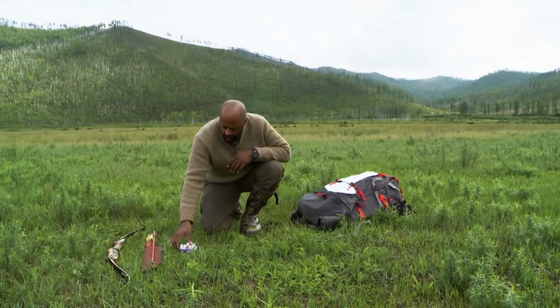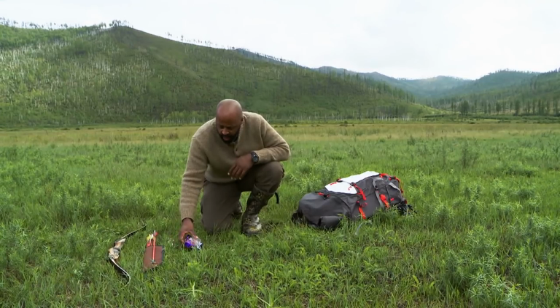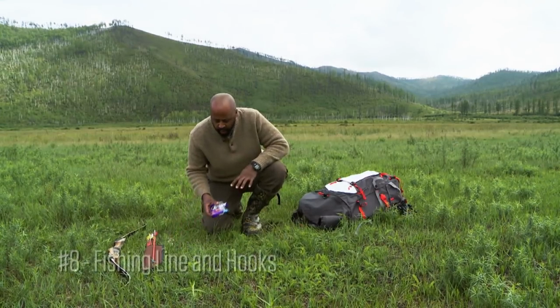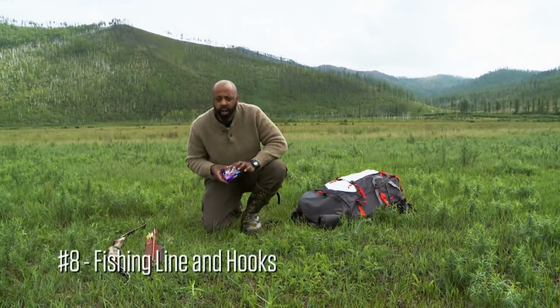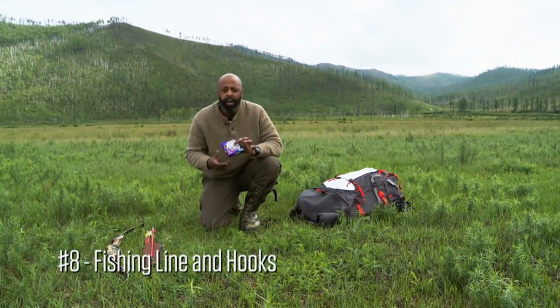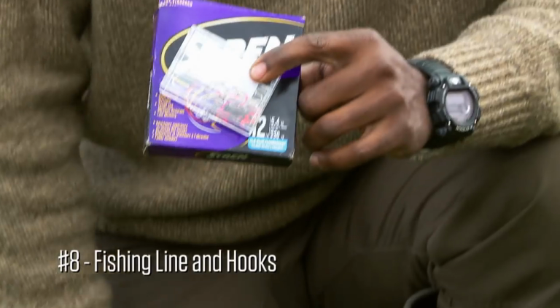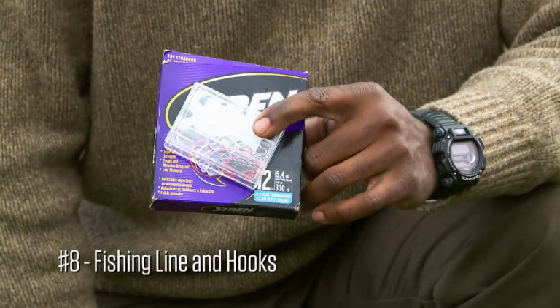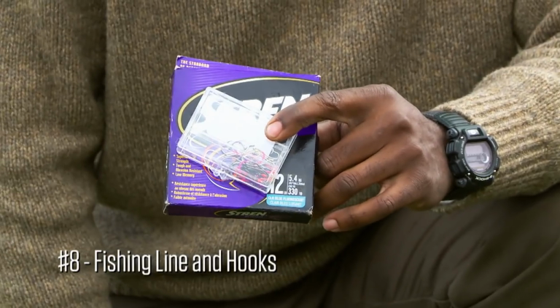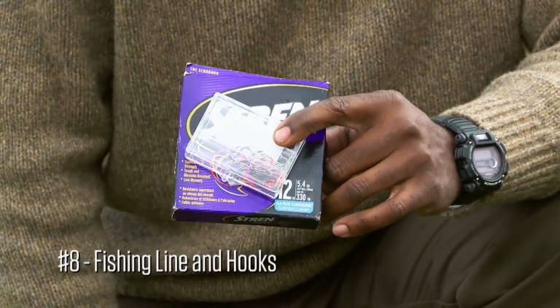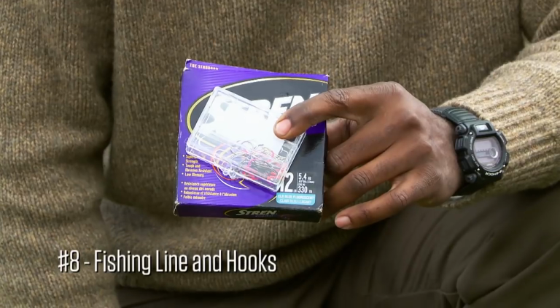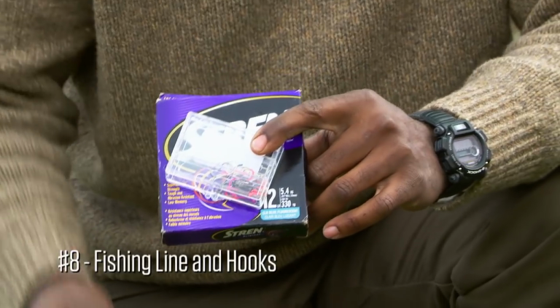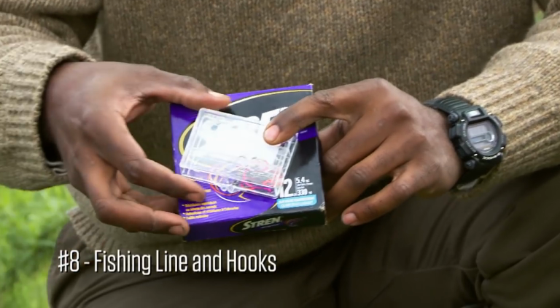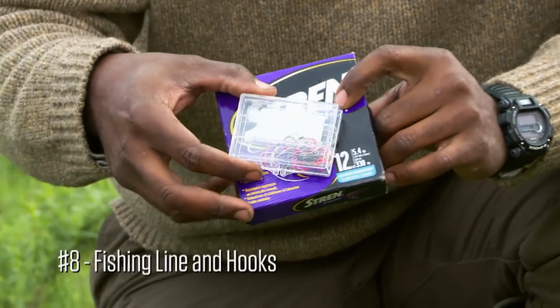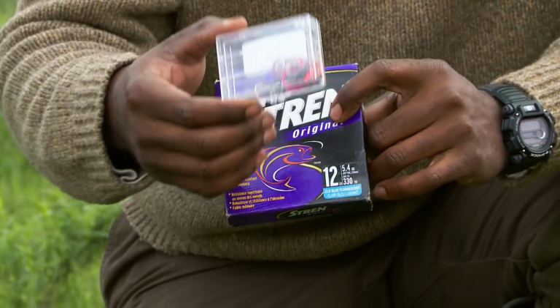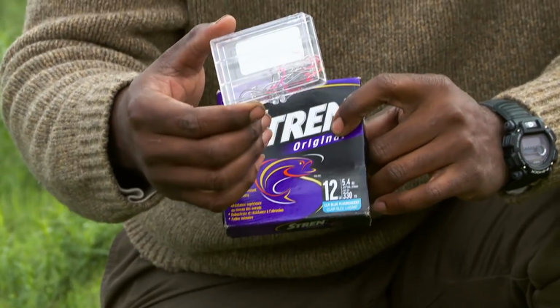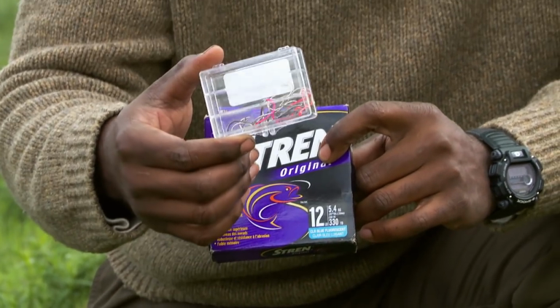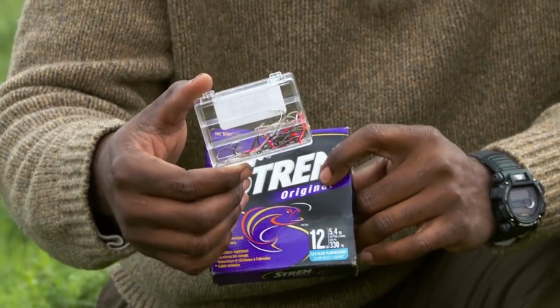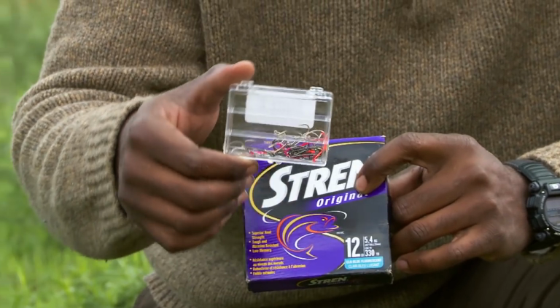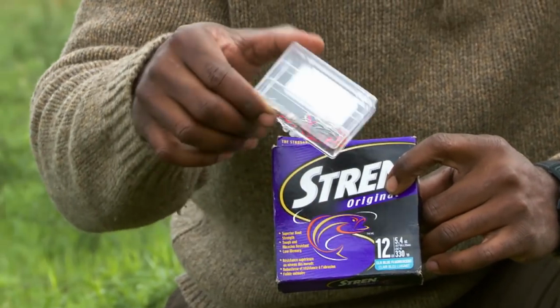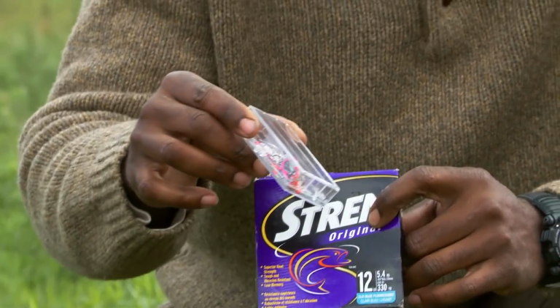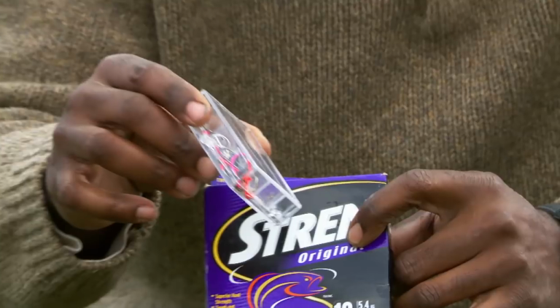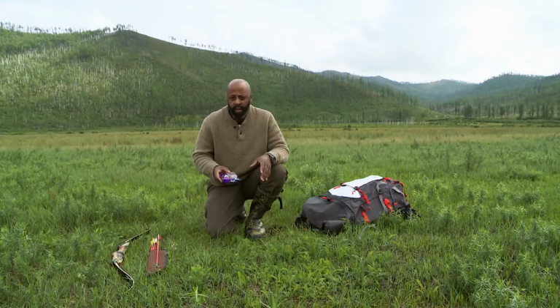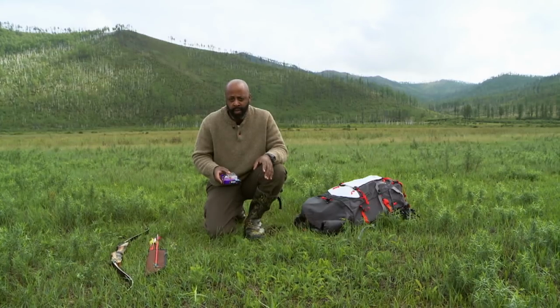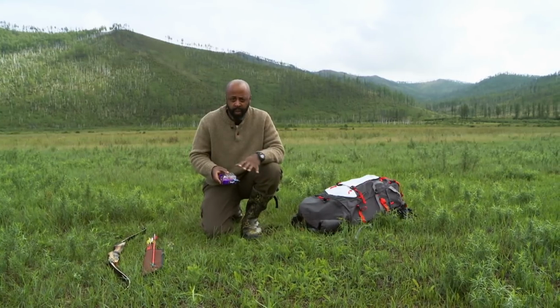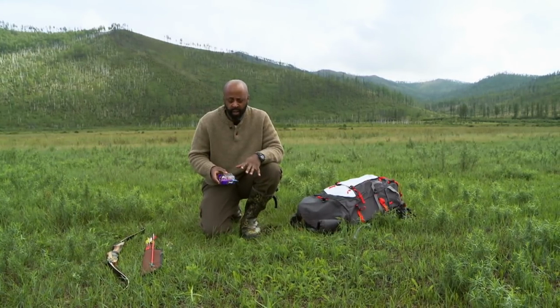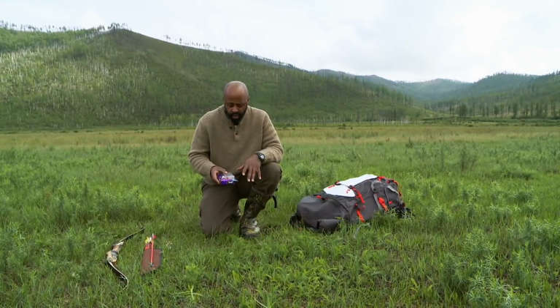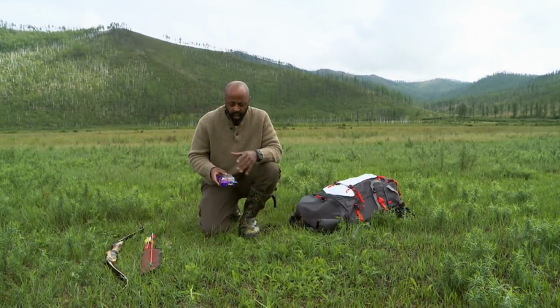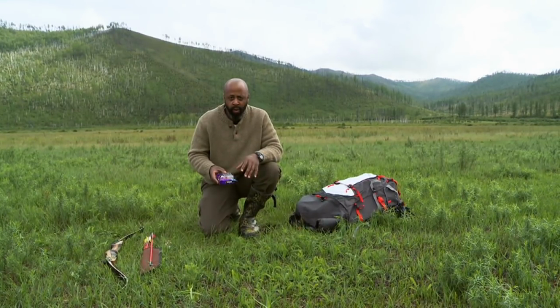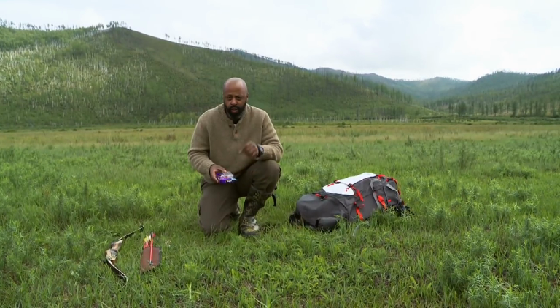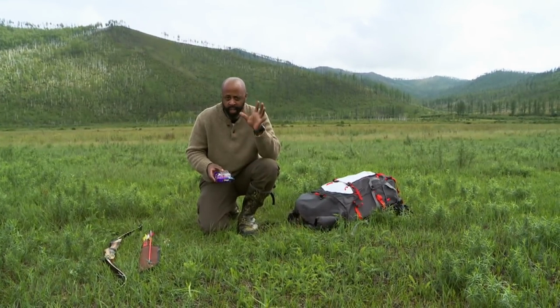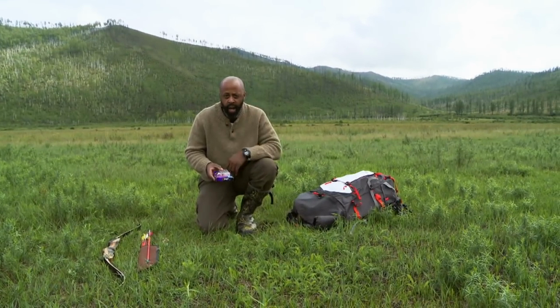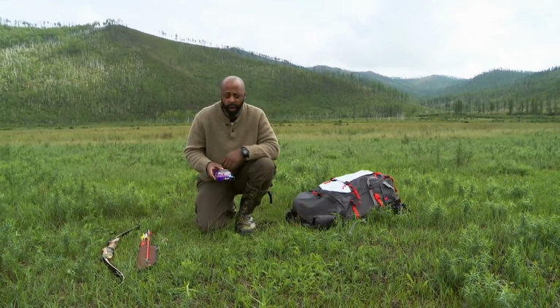I'm also taking 300 yards of monofilament fishing line, along with an assortment of hooks — a number of hooks that have iridescent coloring on them. Since we're not afforded lures, sometimes the fish will be attracted to the coloring, or just what catches their eye in the water.